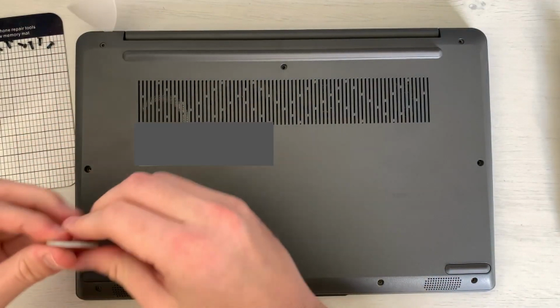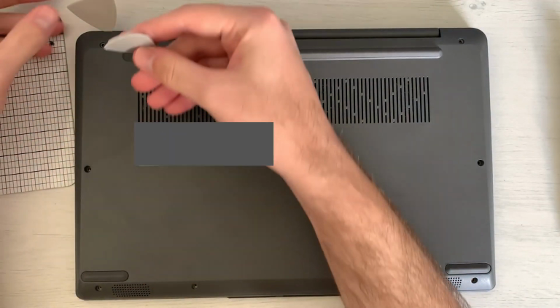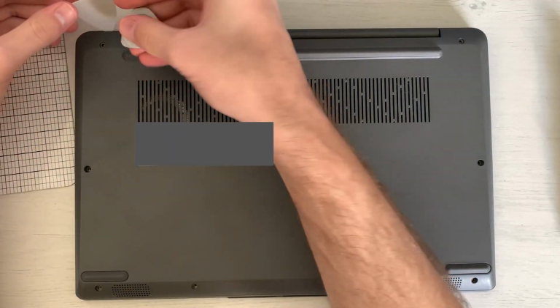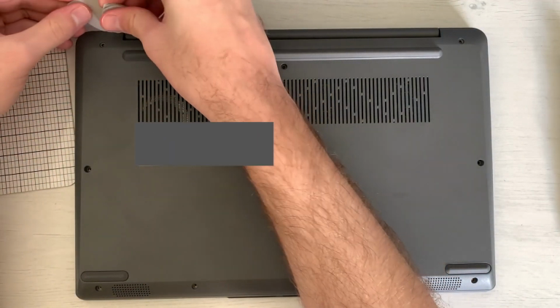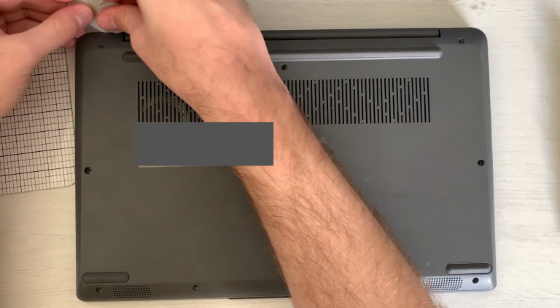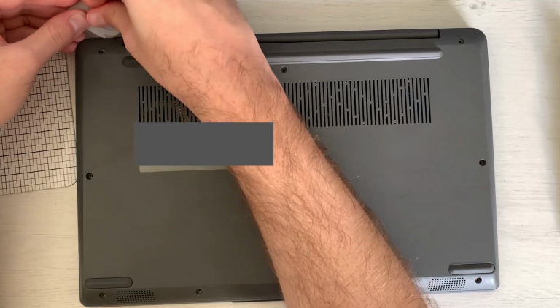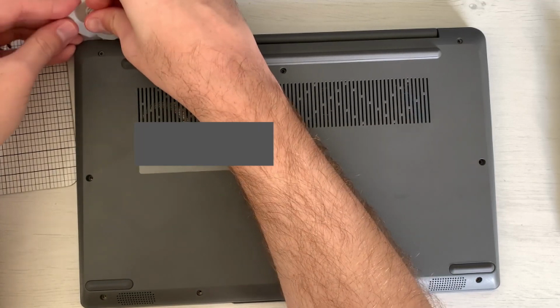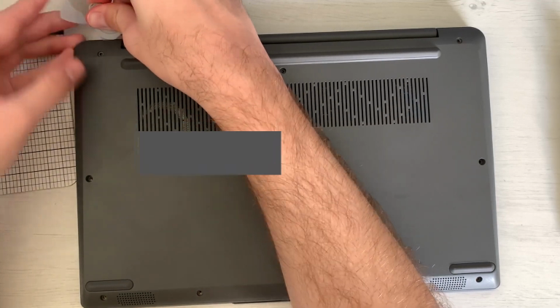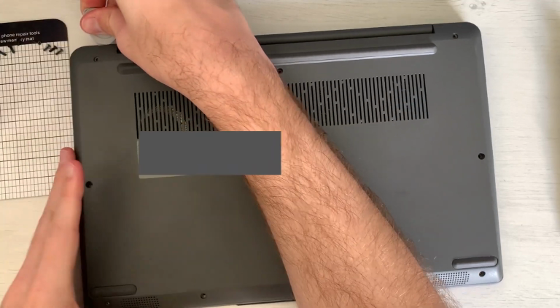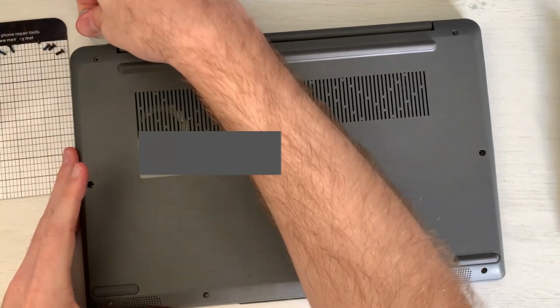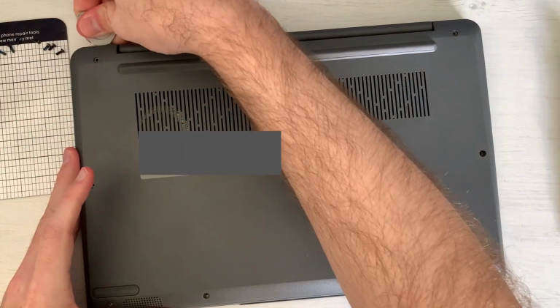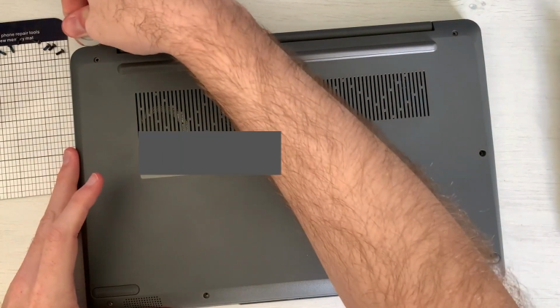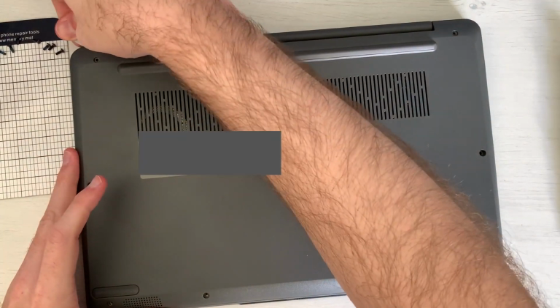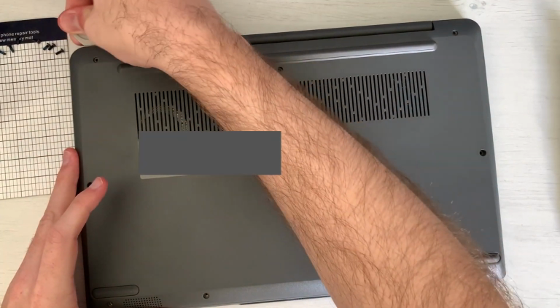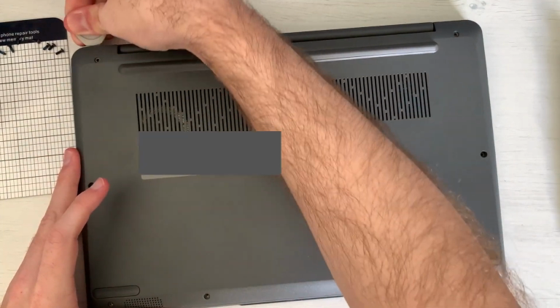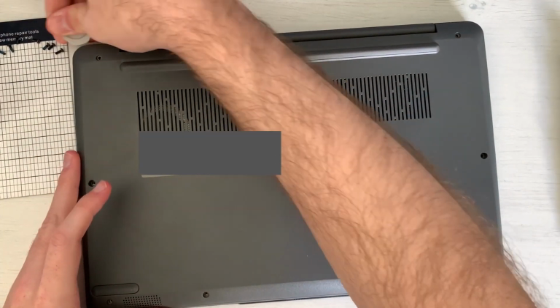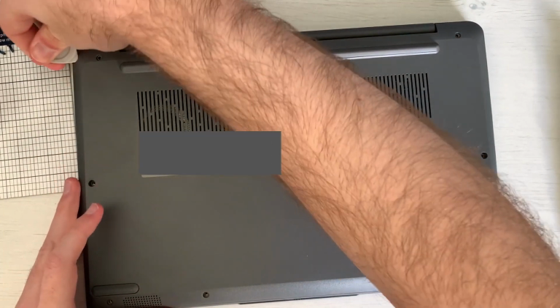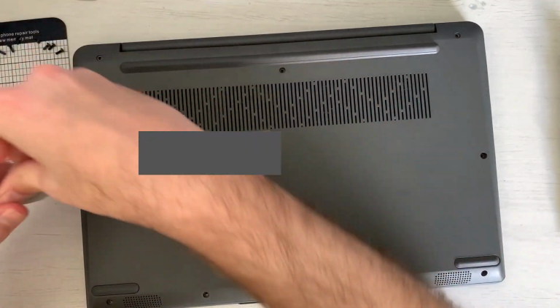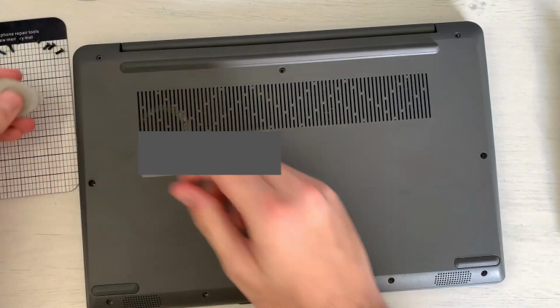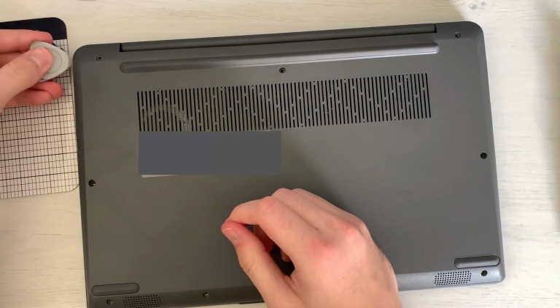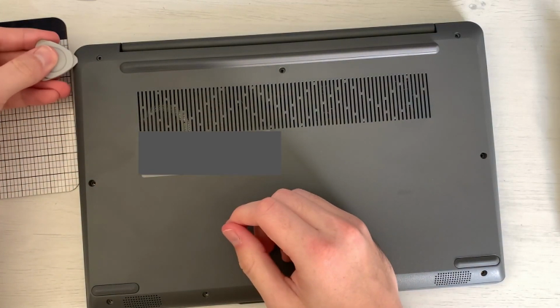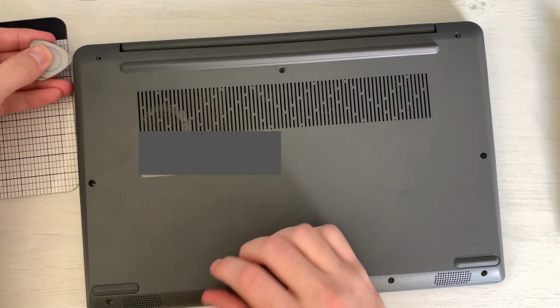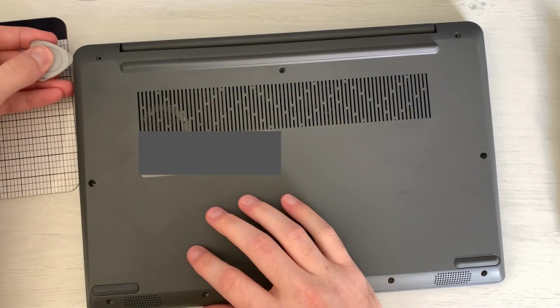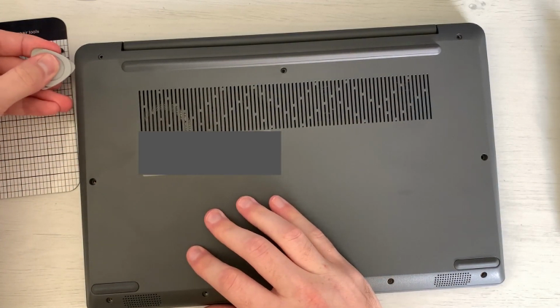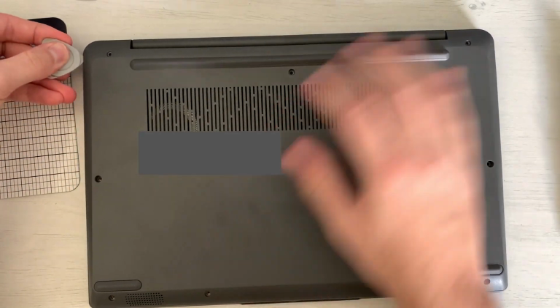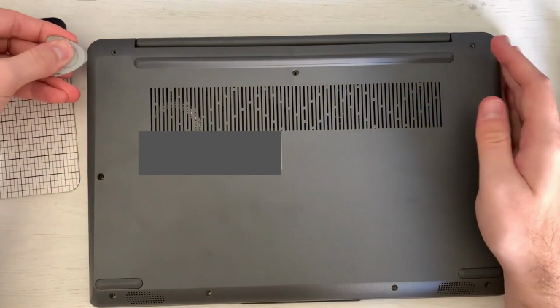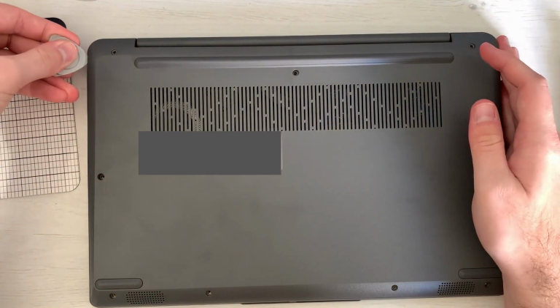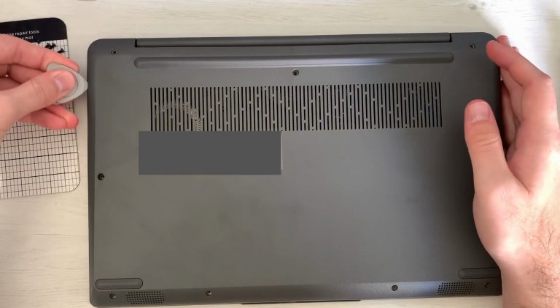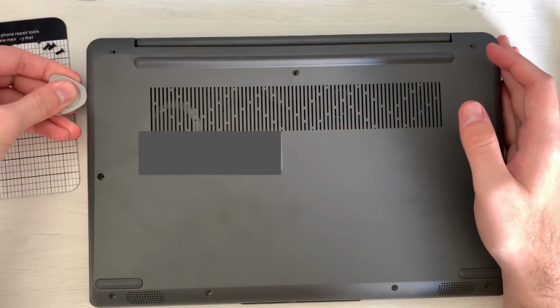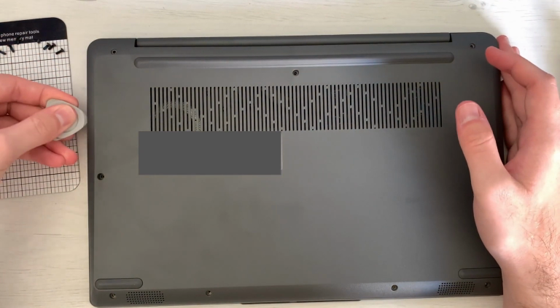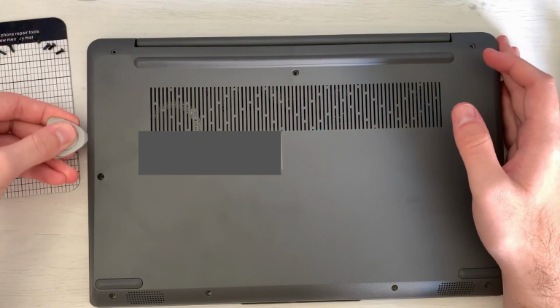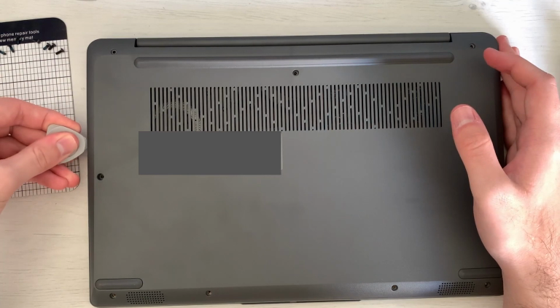Insert a very thin pick, and then insert a thicker one once you have an opening, and just take it around the outside and remove all of the clips that are still holding the back plastic in place.